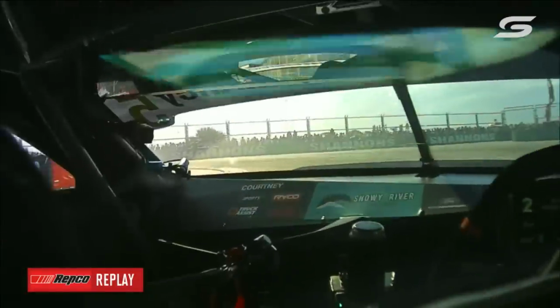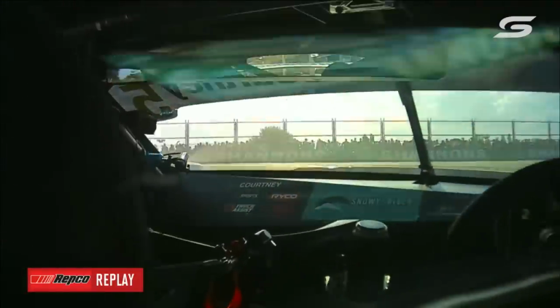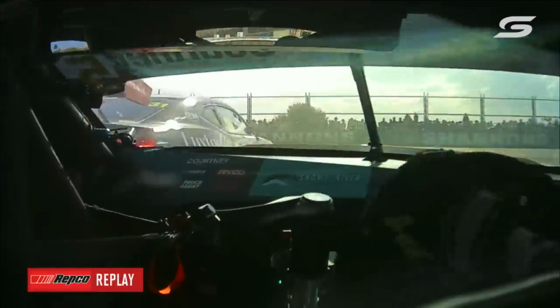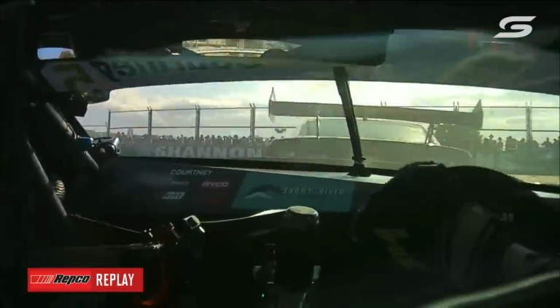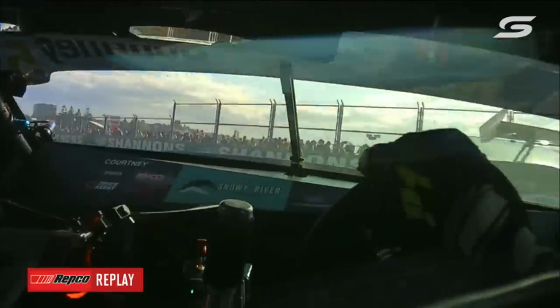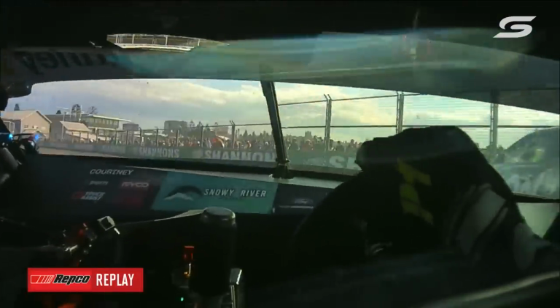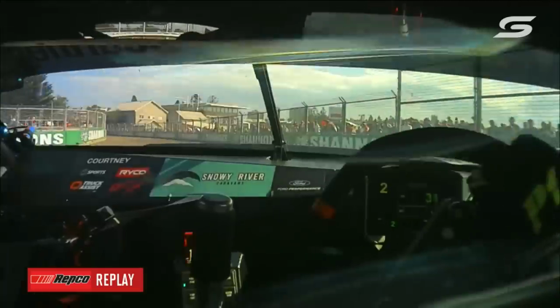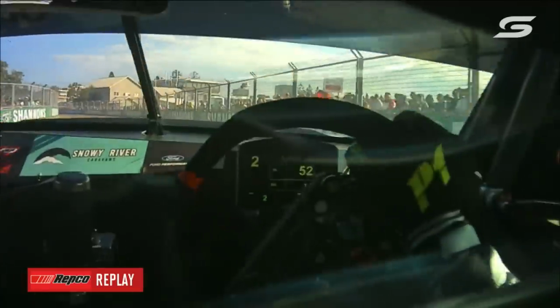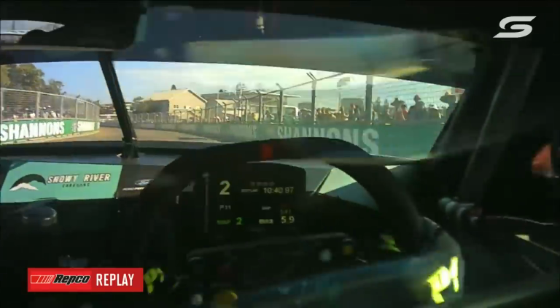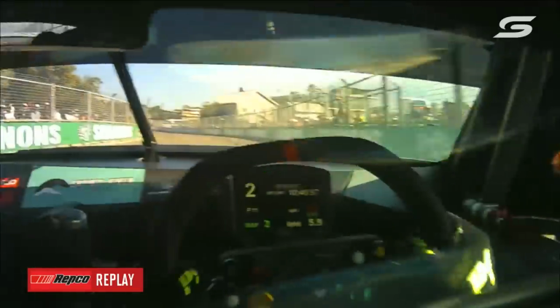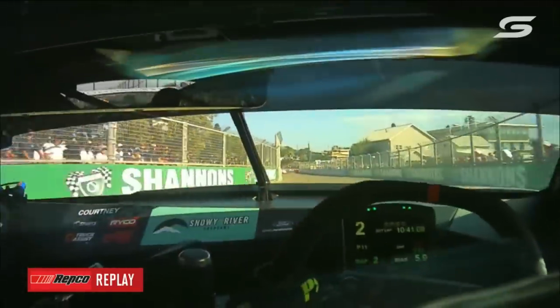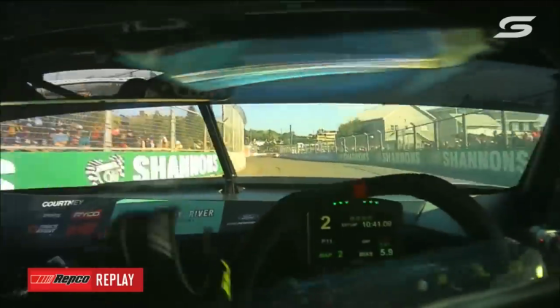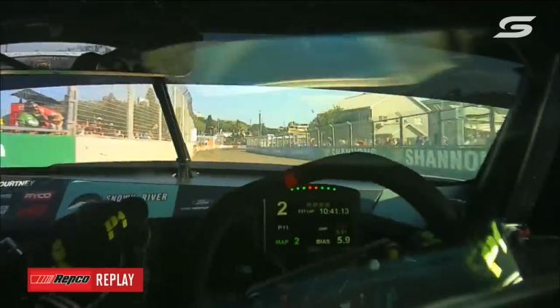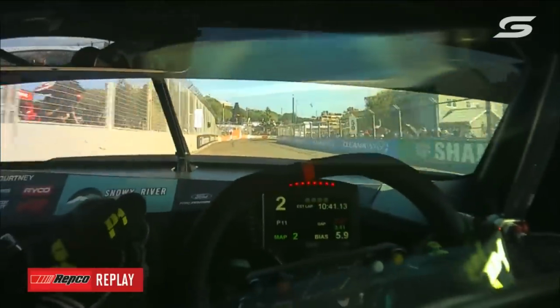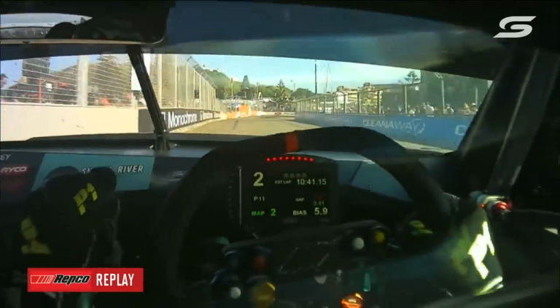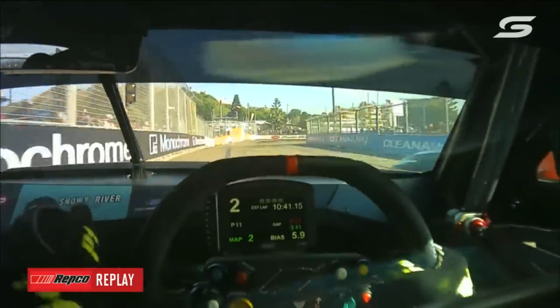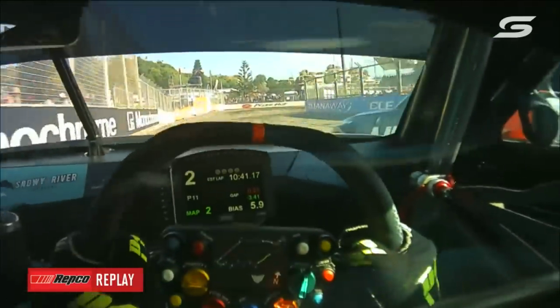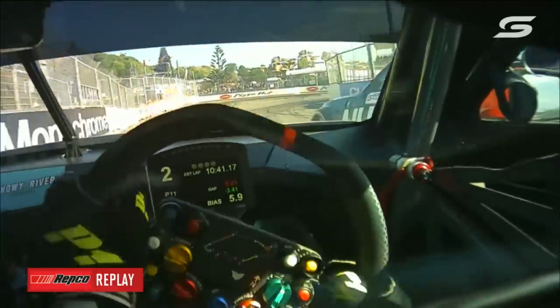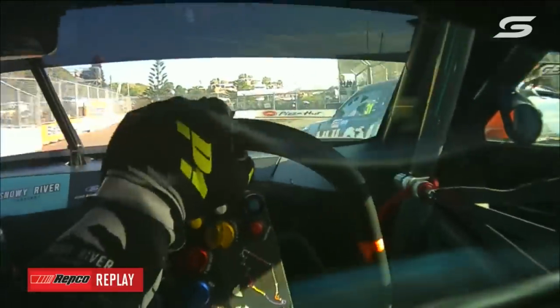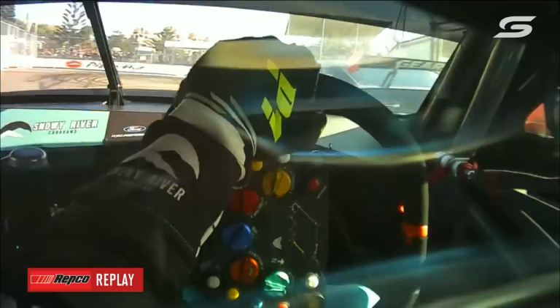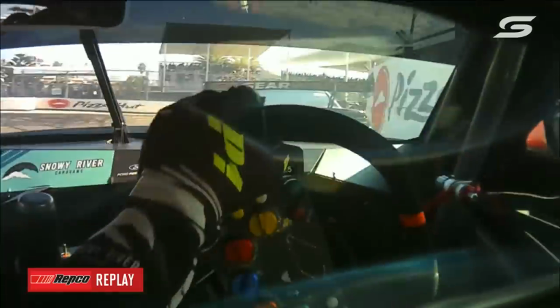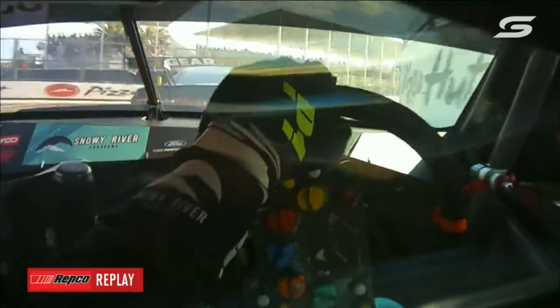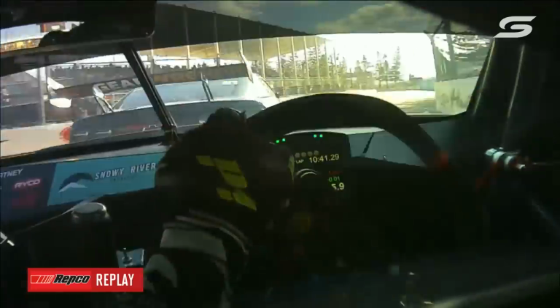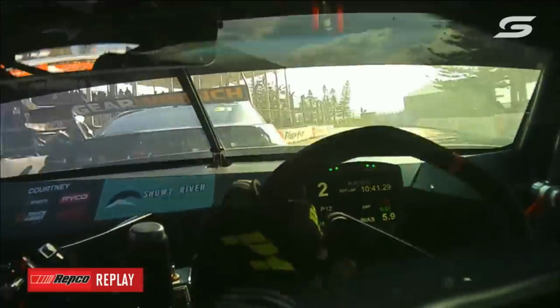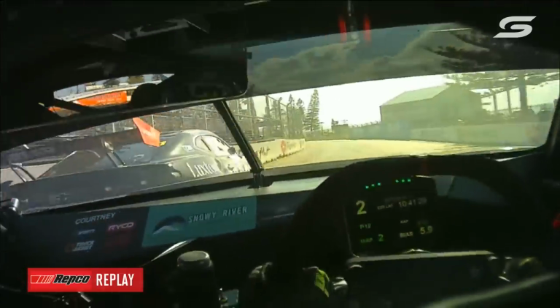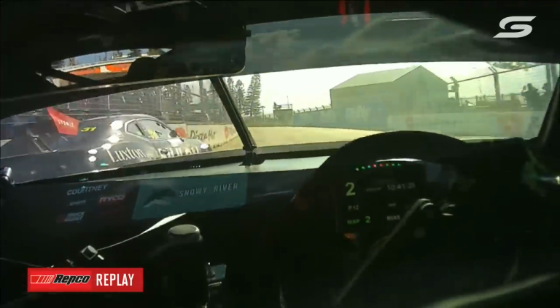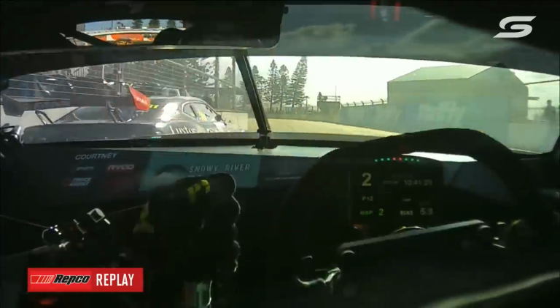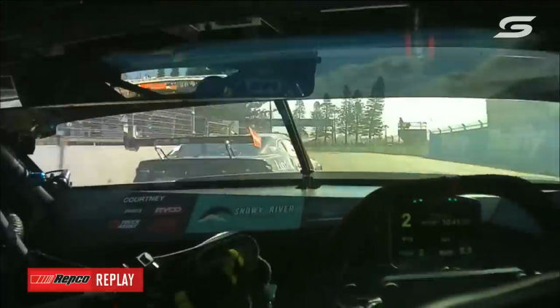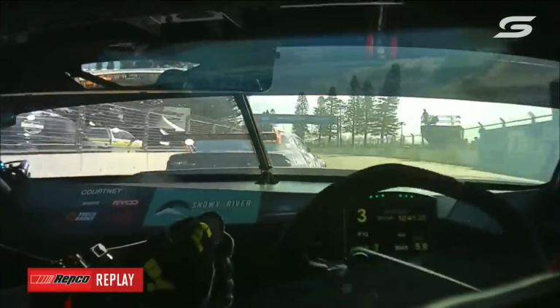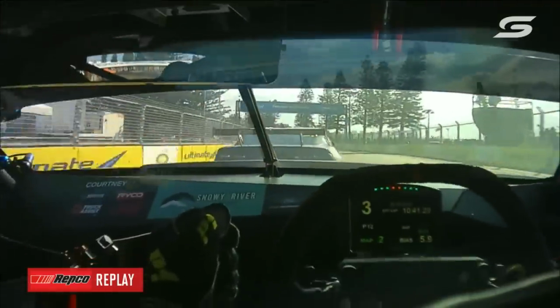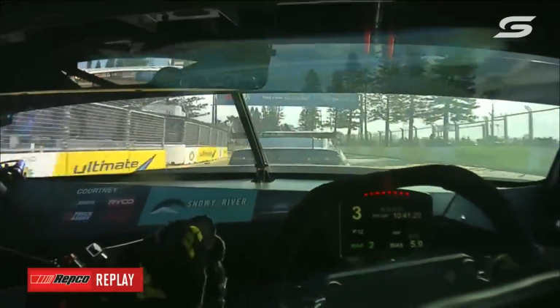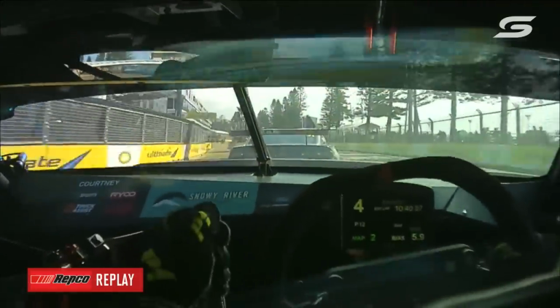Alistair McVein's just told David Reynolds to use the radio button on the steering wheel, not the paddle, hoping that he's got comms with him. This is the view from James Courtney's car of that replay. This is Turn 12 — she's lively on the exit of the corner there, with a lot of opposite lock in second gear.